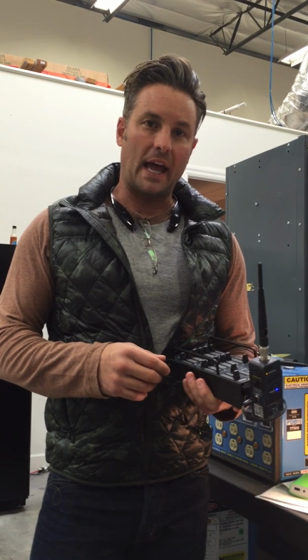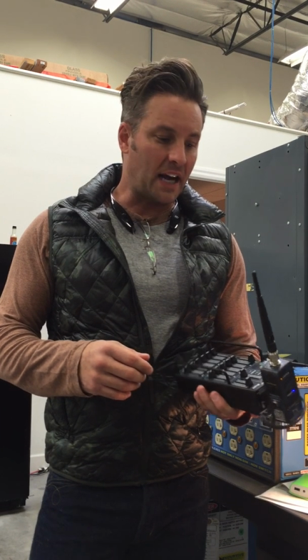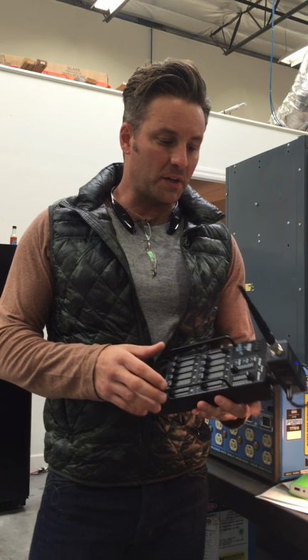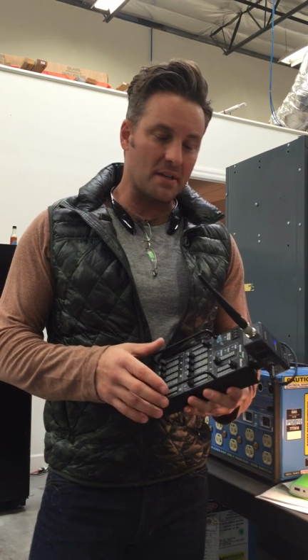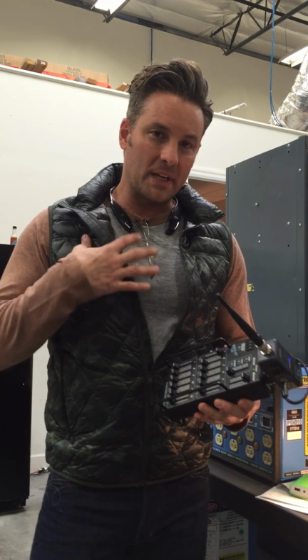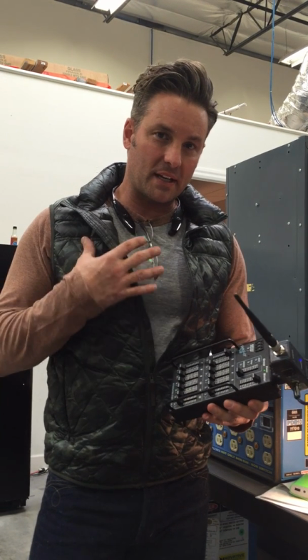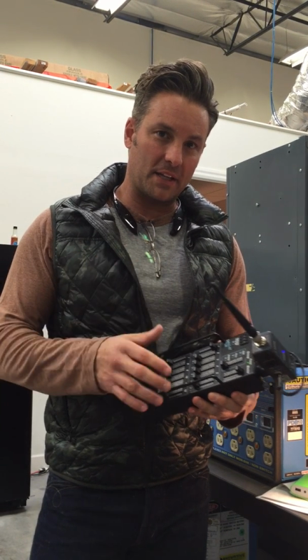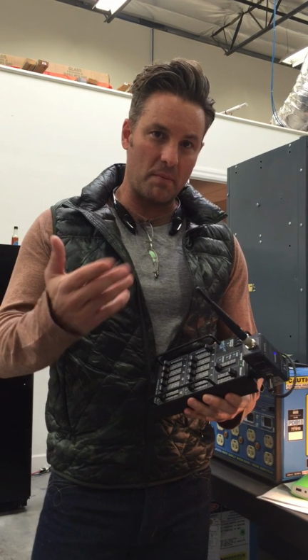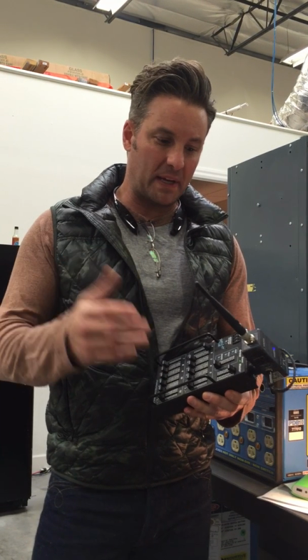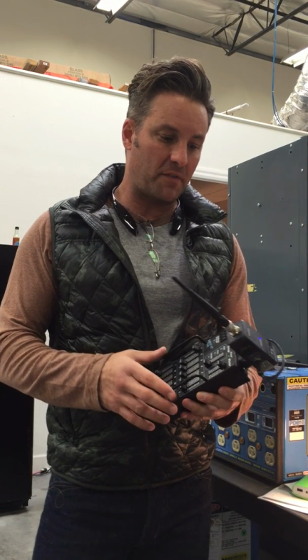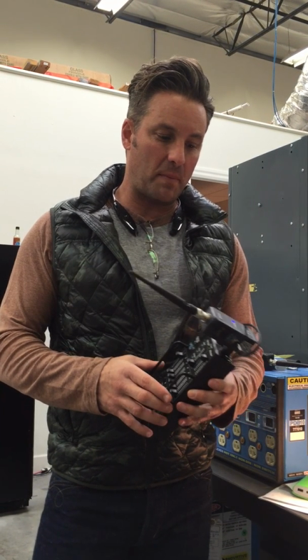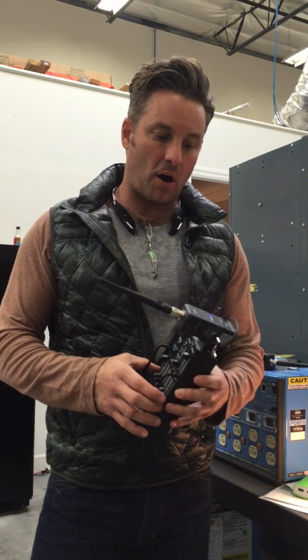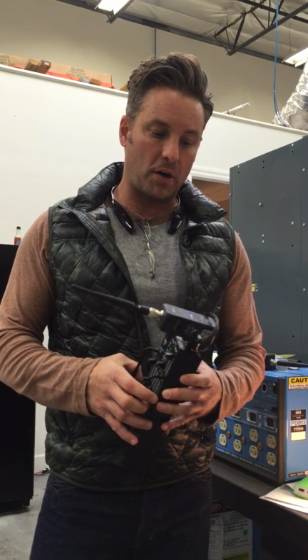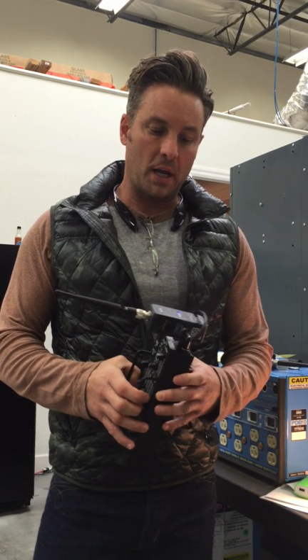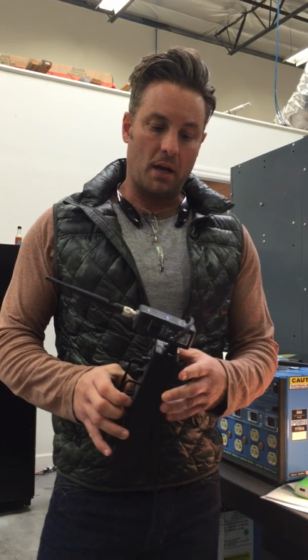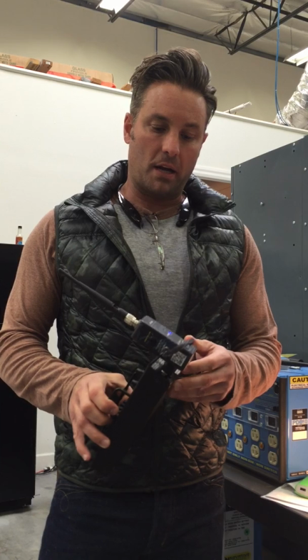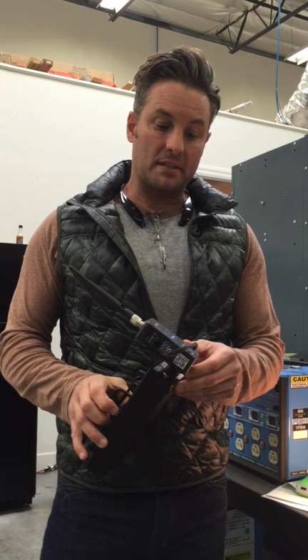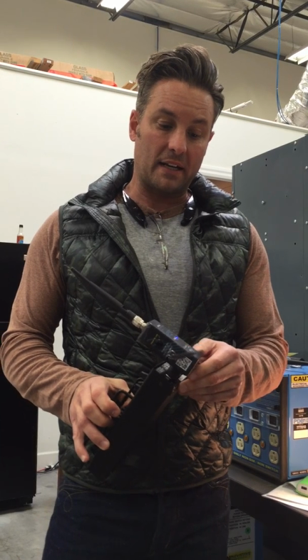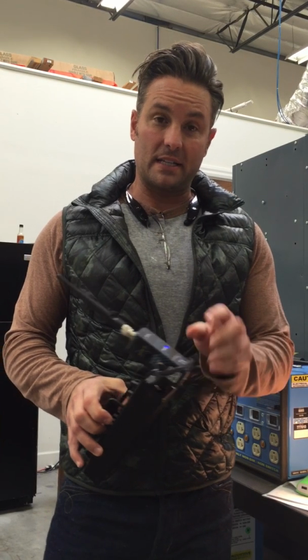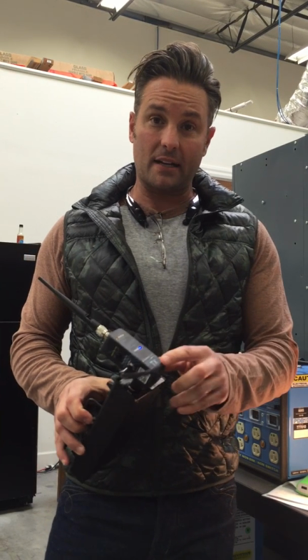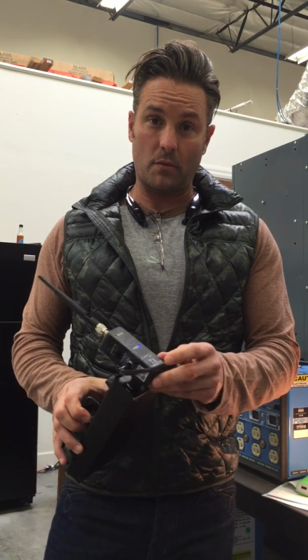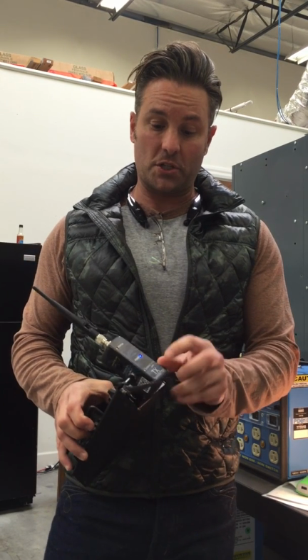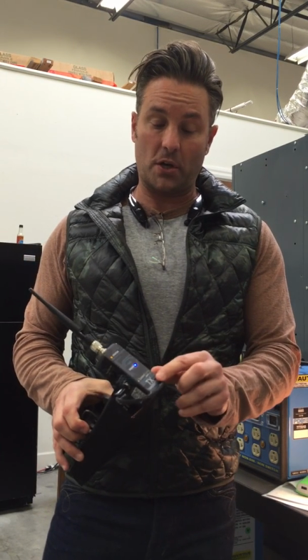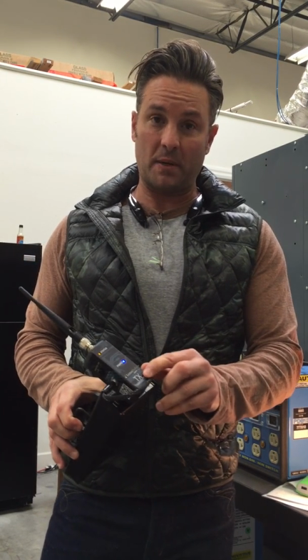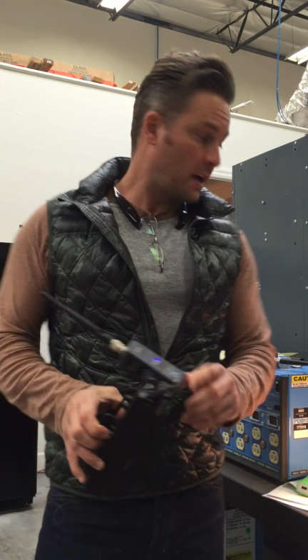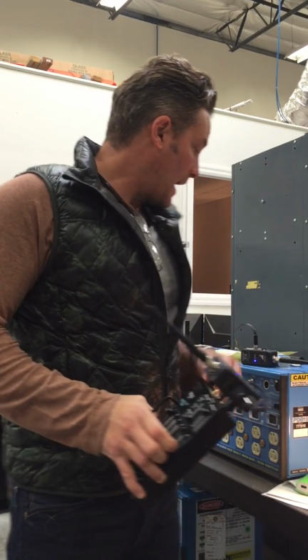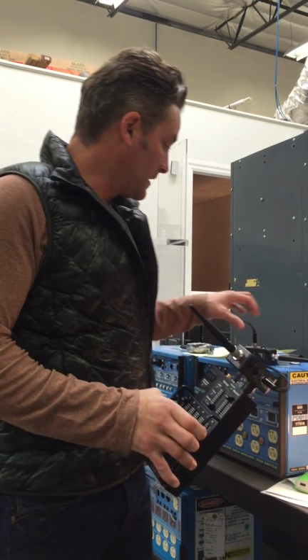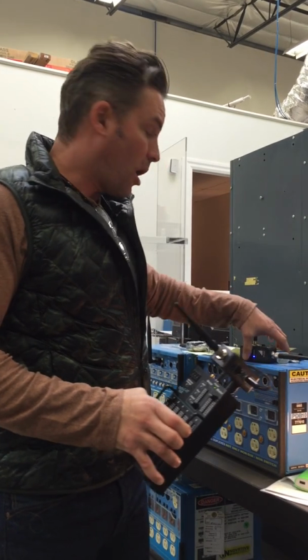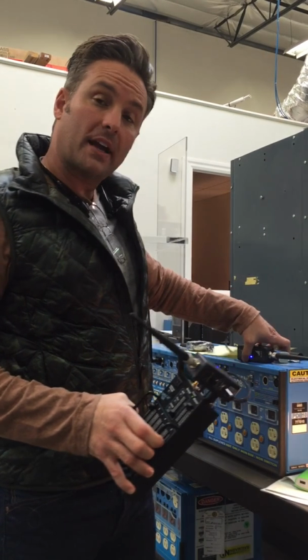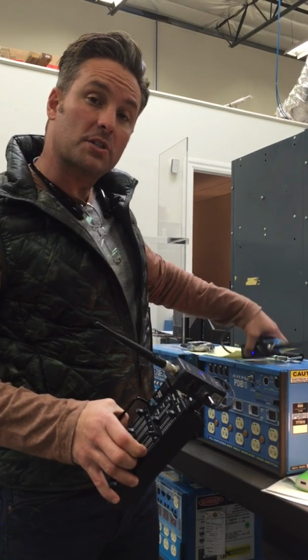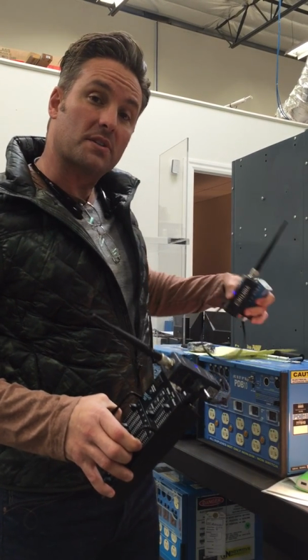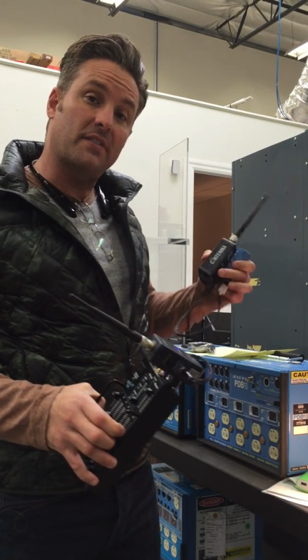Alan, how you doing? I'm Nick, and you and I have been speaking on the phone about our Centena — the TX, which is the transmitter, and the RX, which is the receiver.